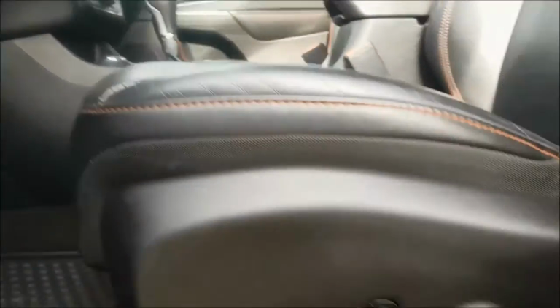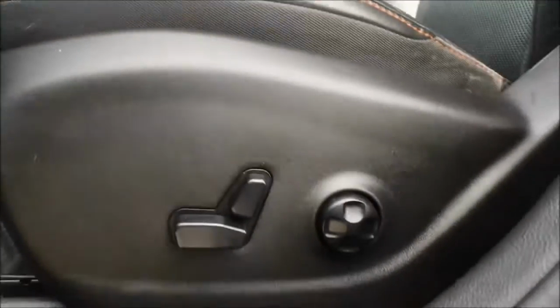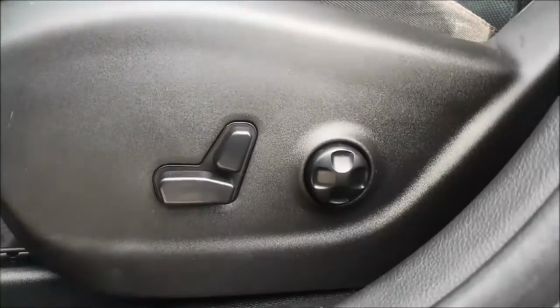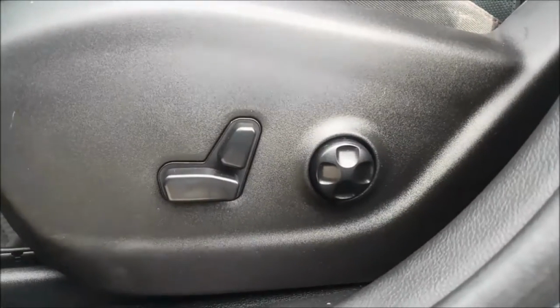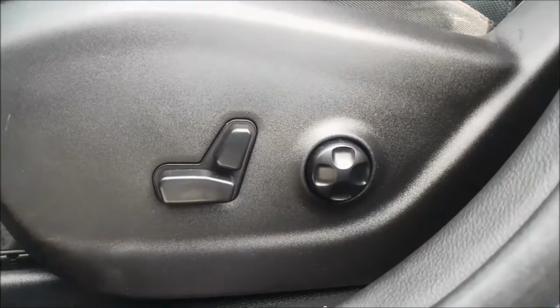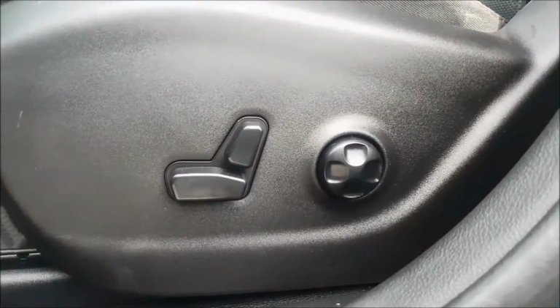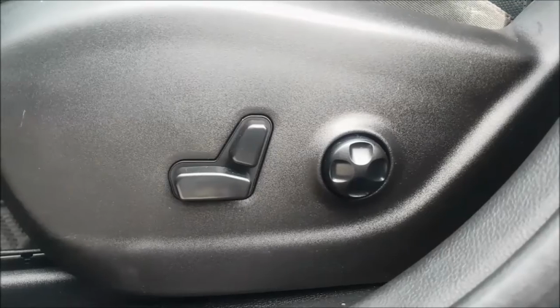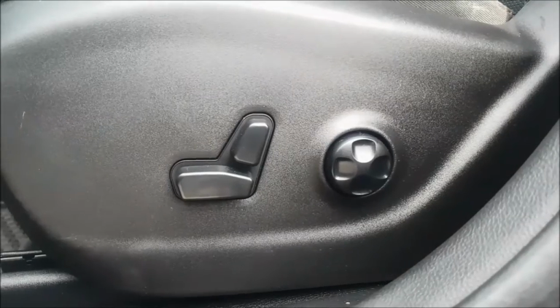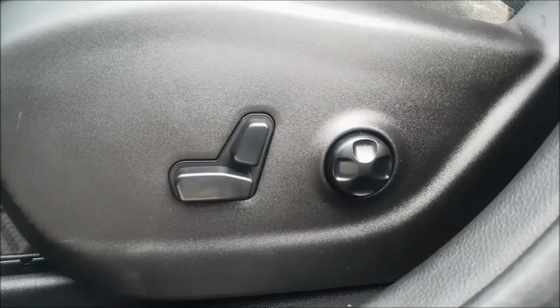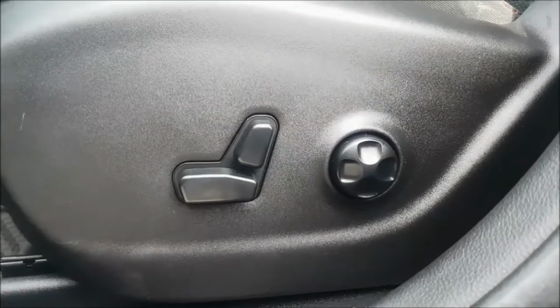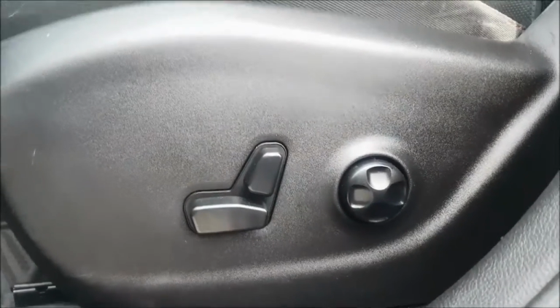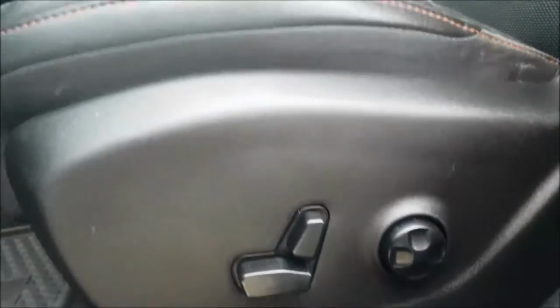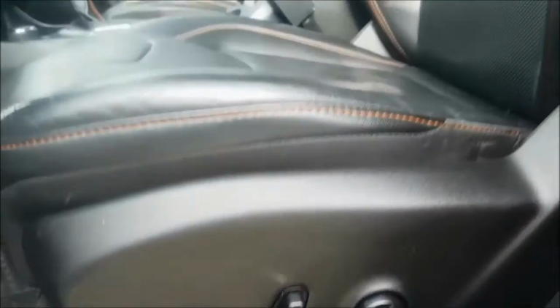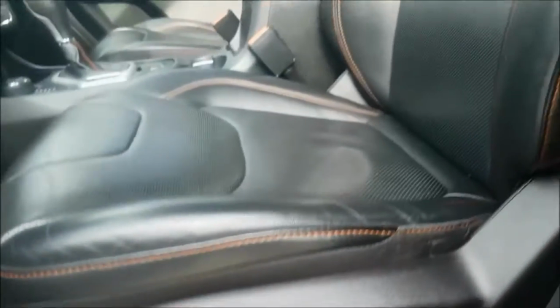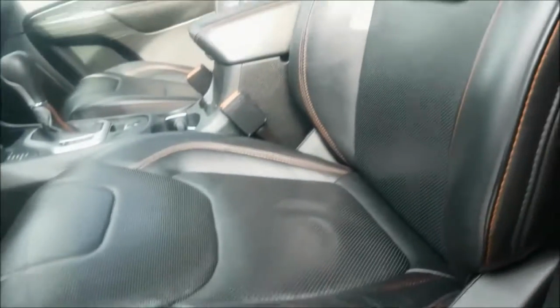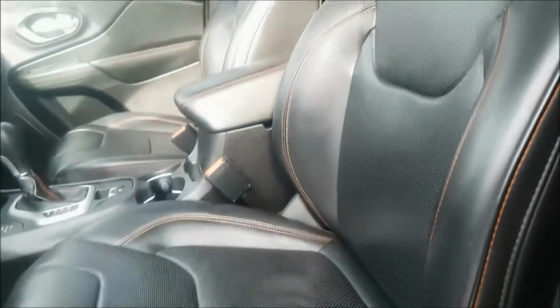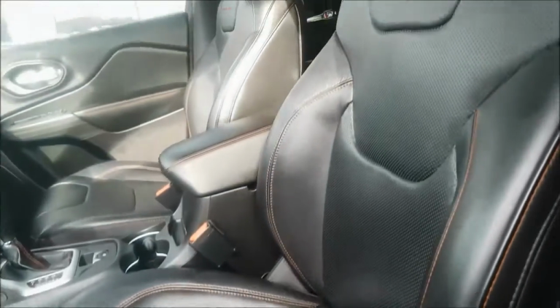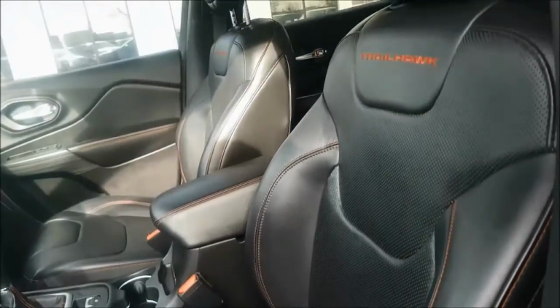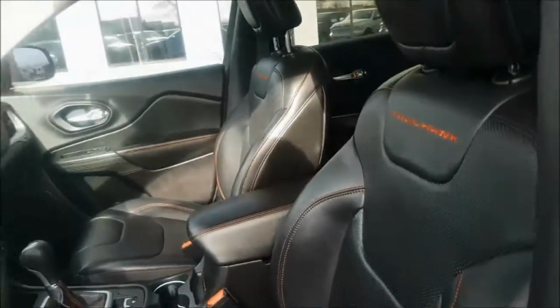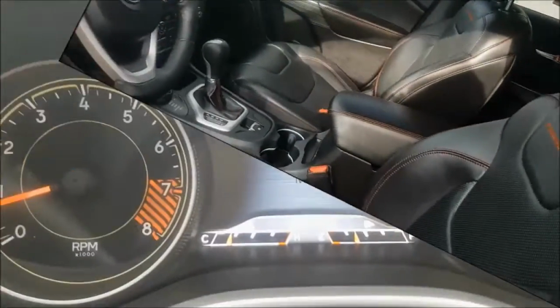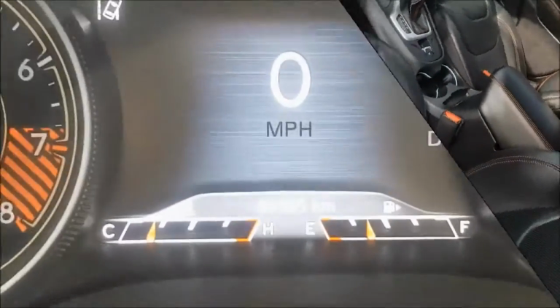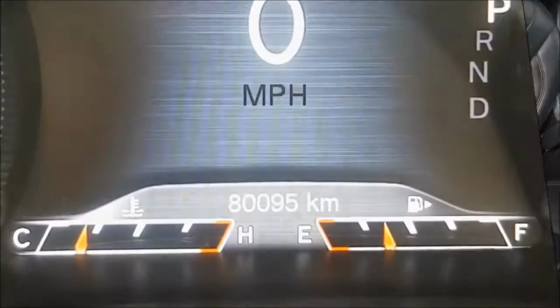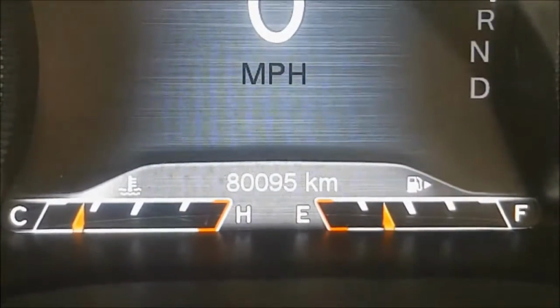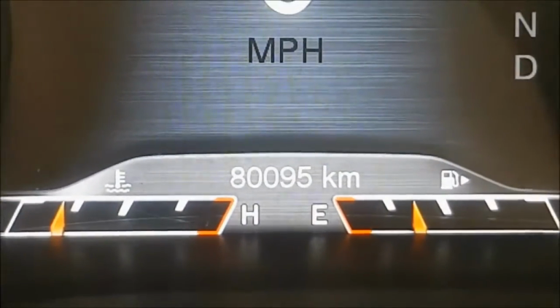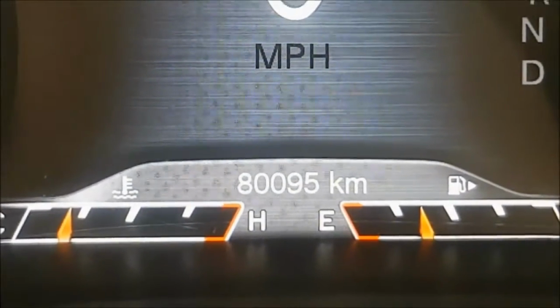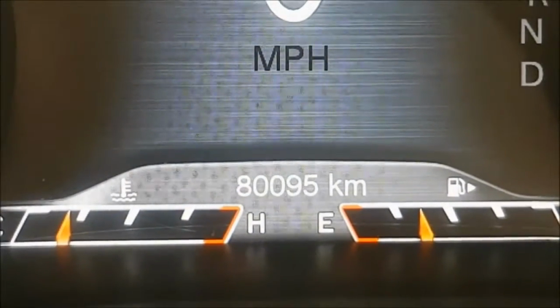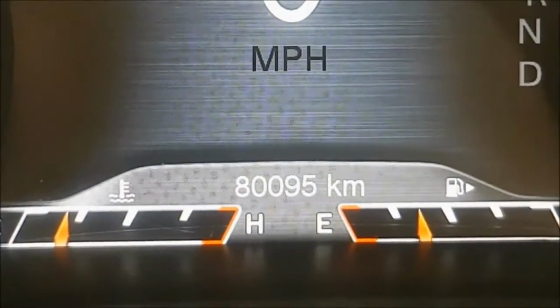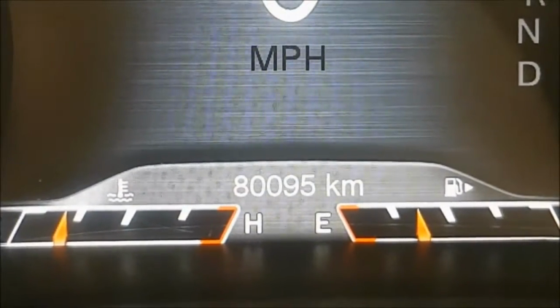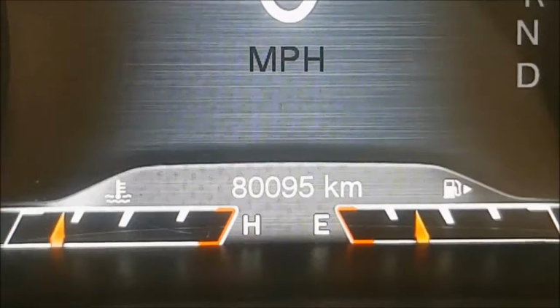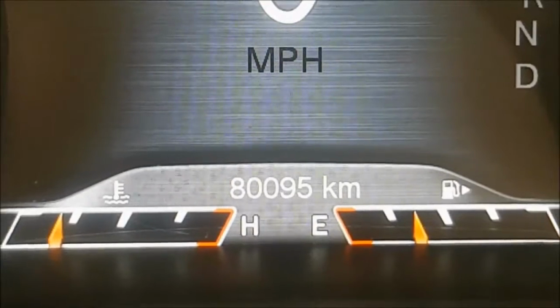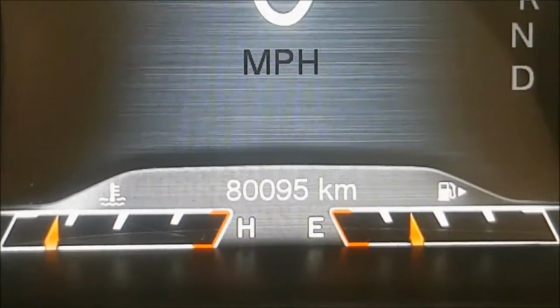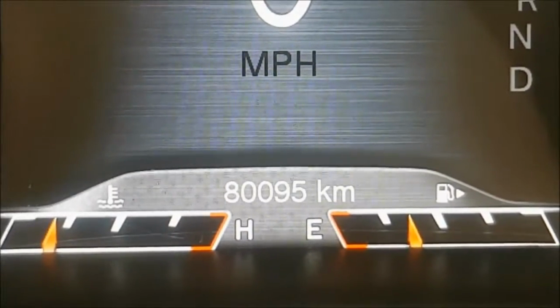Your driver's seat is fully powered with 4-way lumbar support and an absolutely amazing black leather sports bucket seat. This Trailhawk does have 80,095 kilometers.